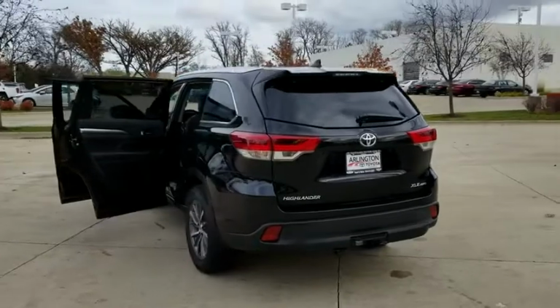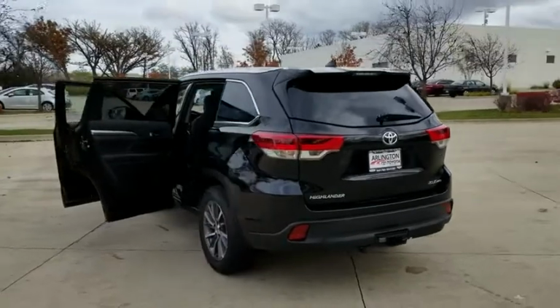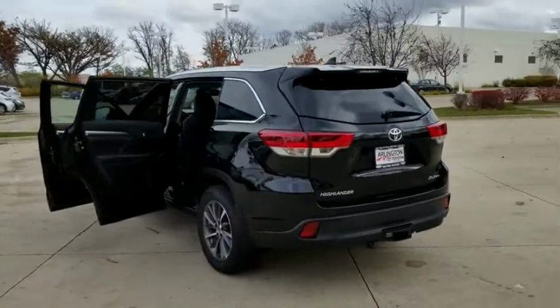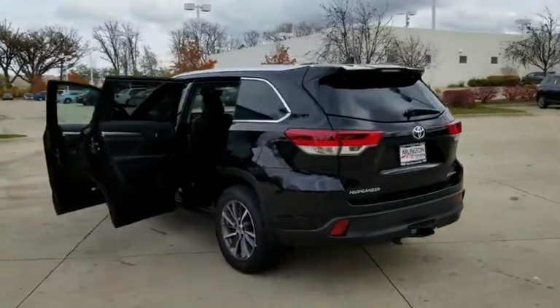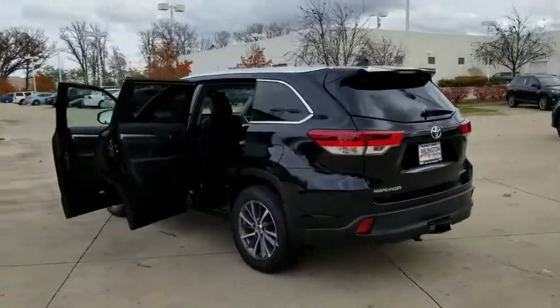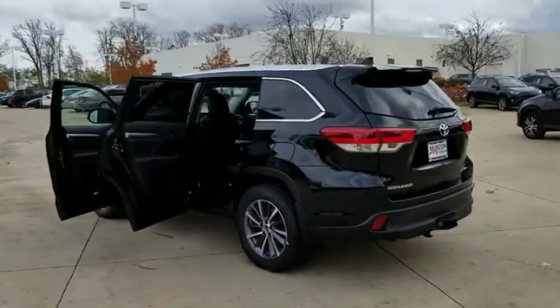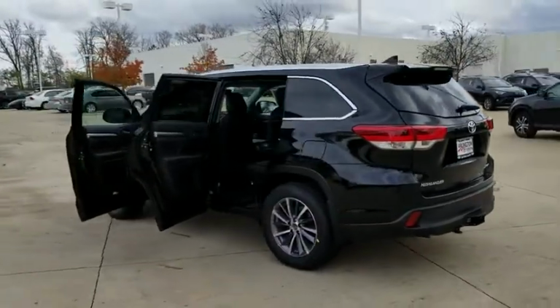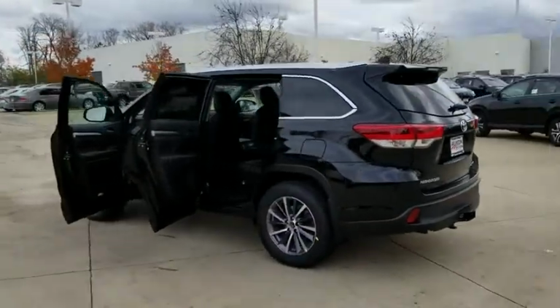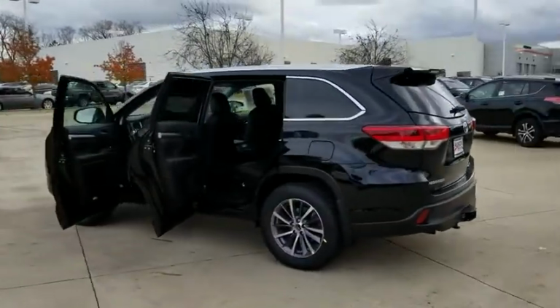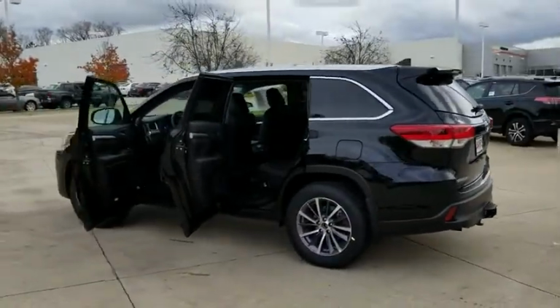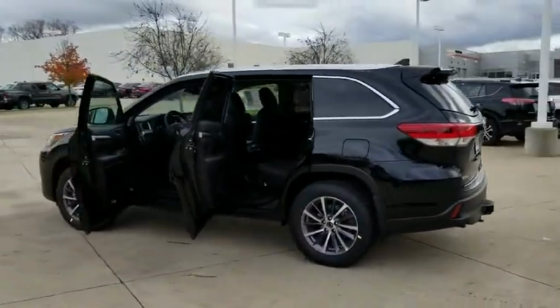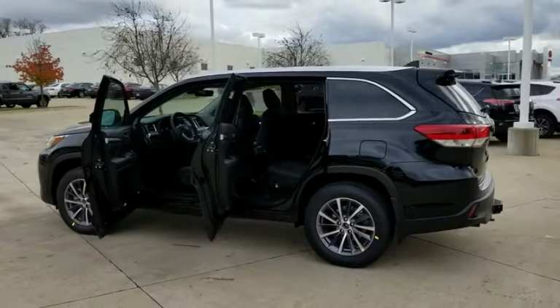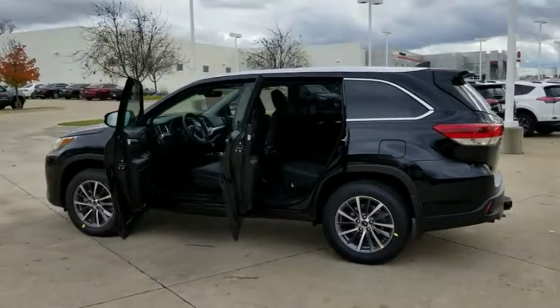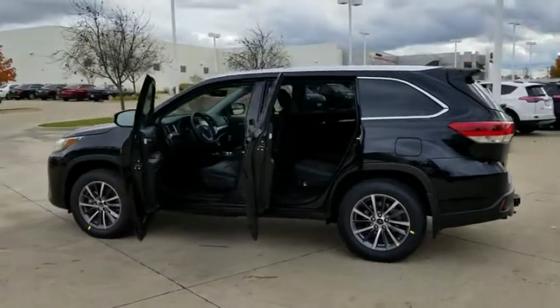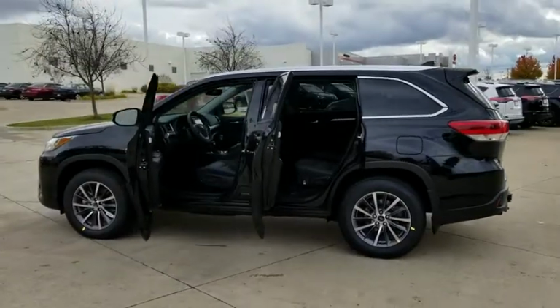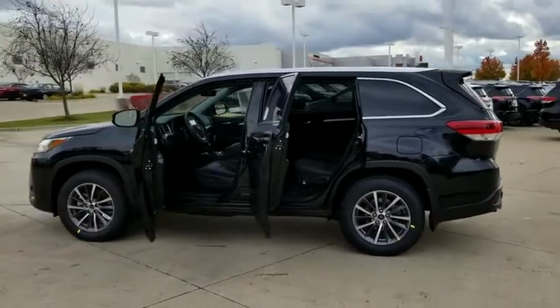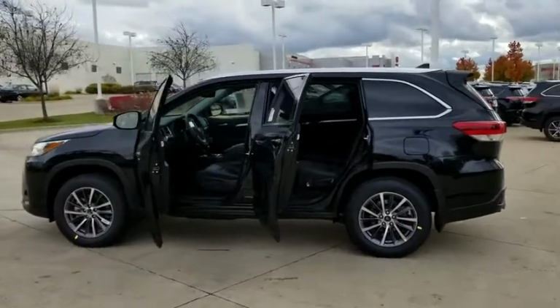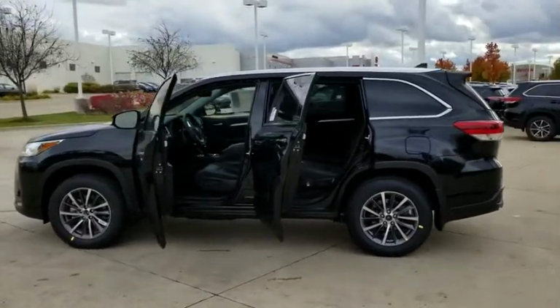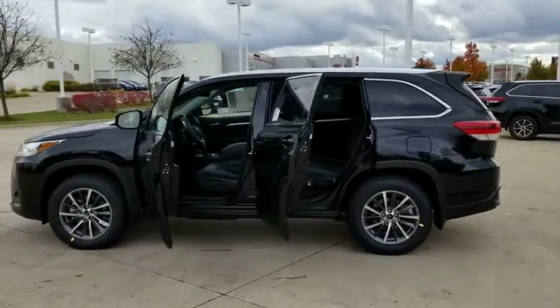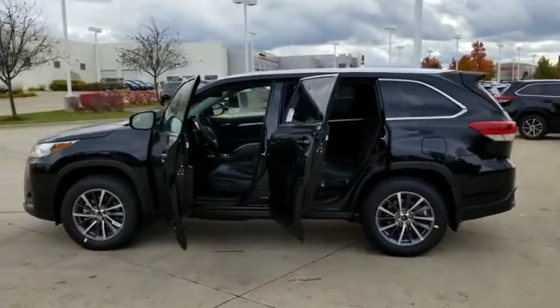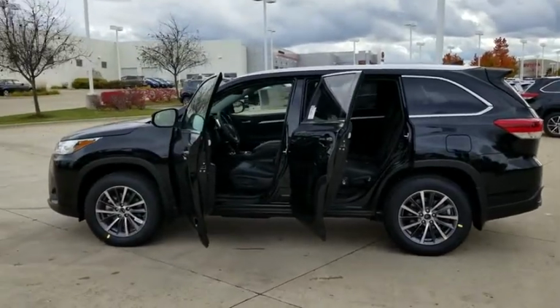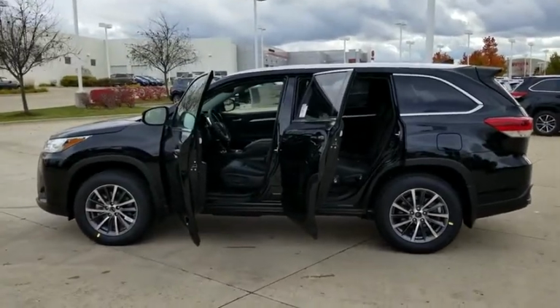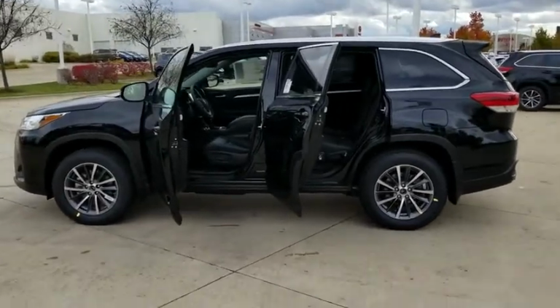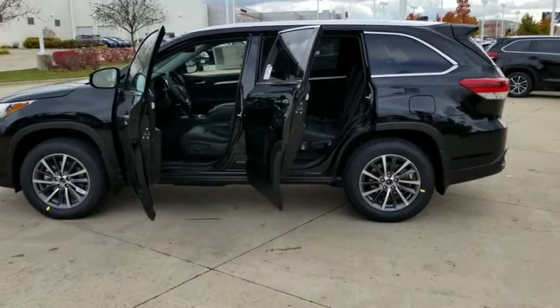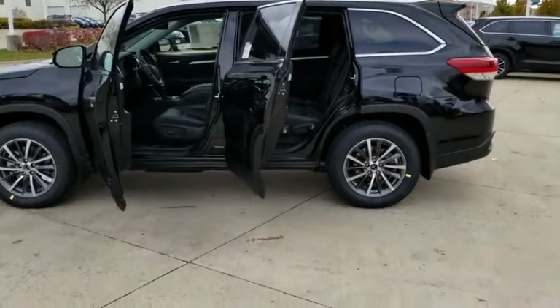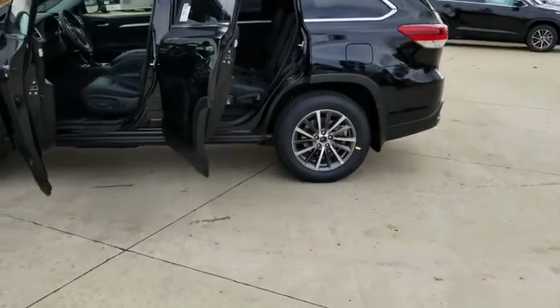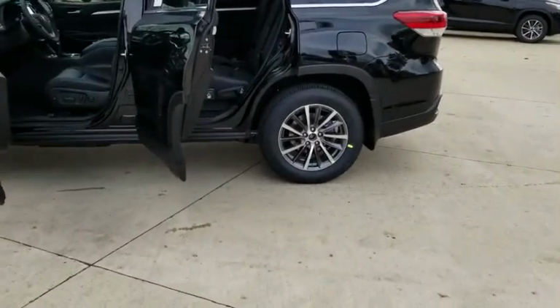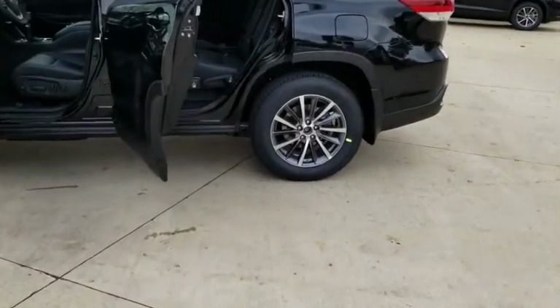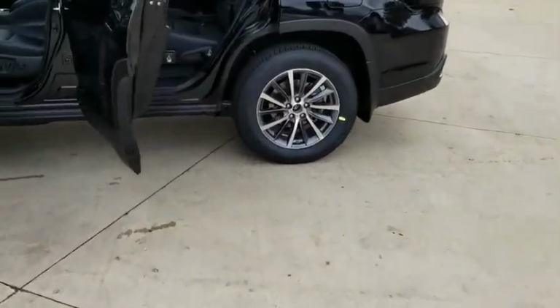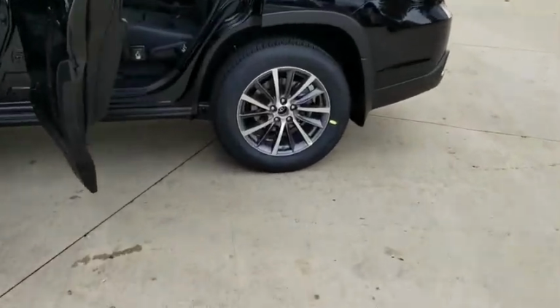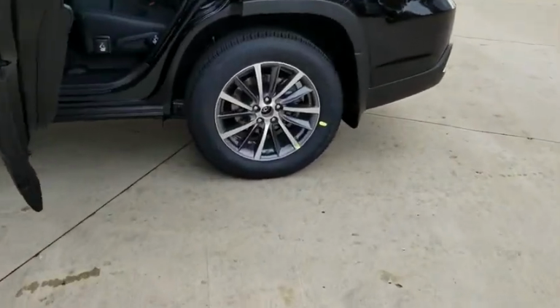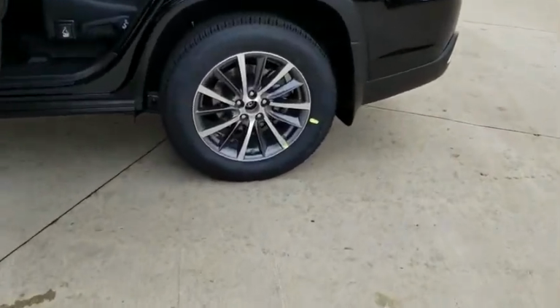Here are some of this vehicle's great options: stability control, power liftgate, traction control, backup camera, steering wheel audio controls, keyless entry, power passenger seat, navigation system, and anti-lock braking system.